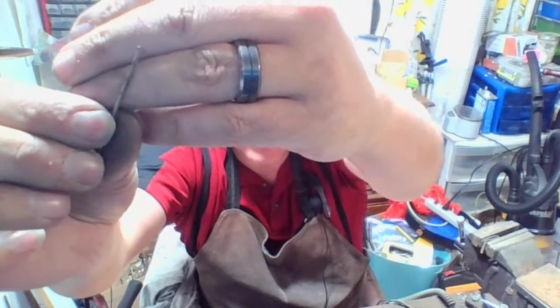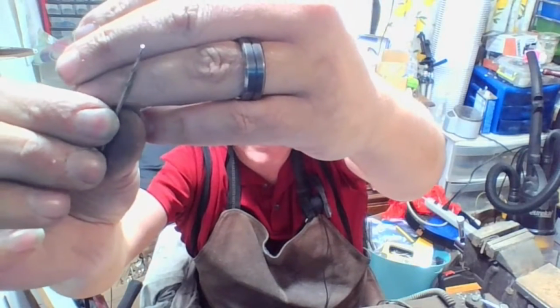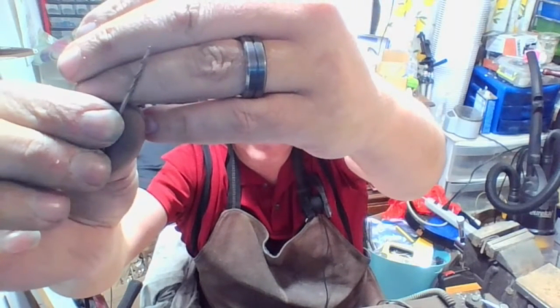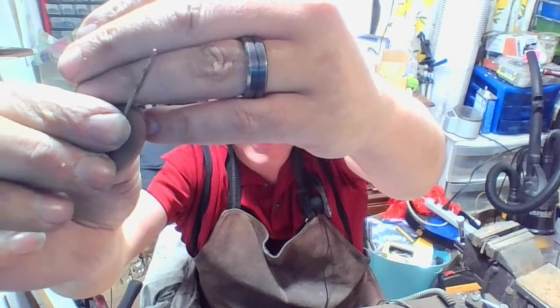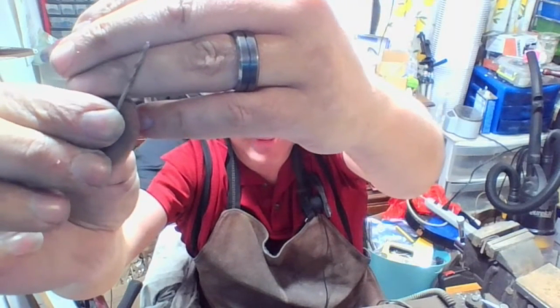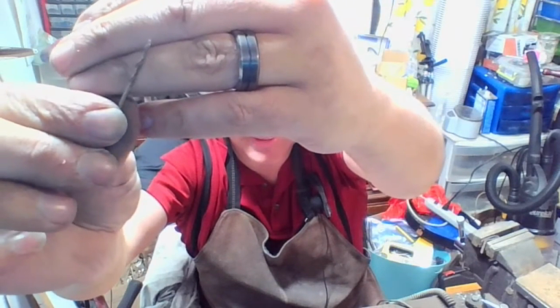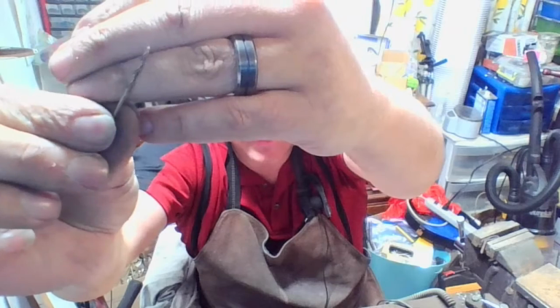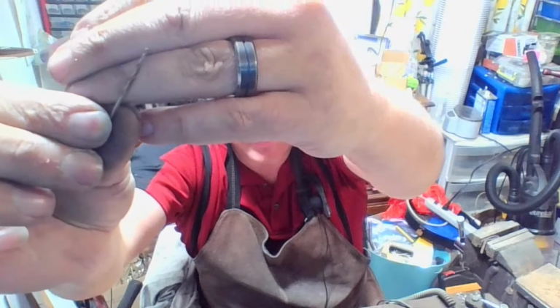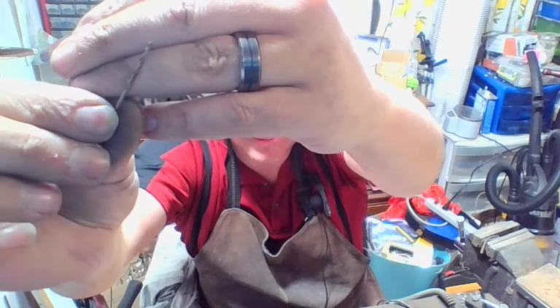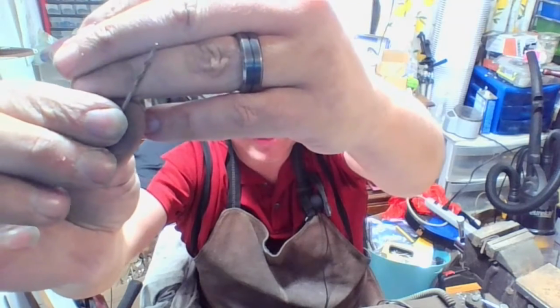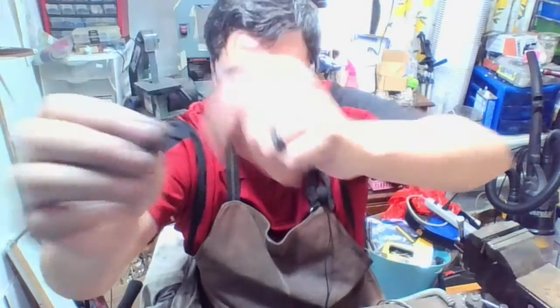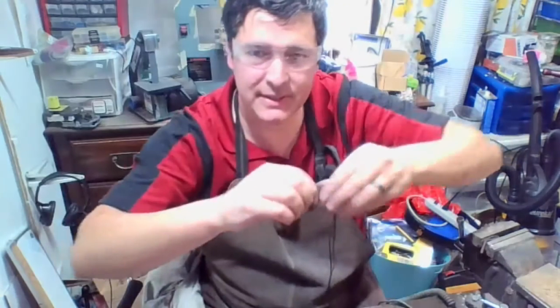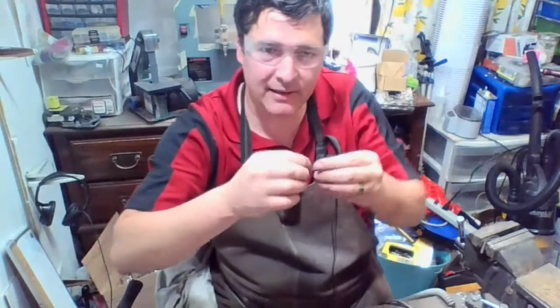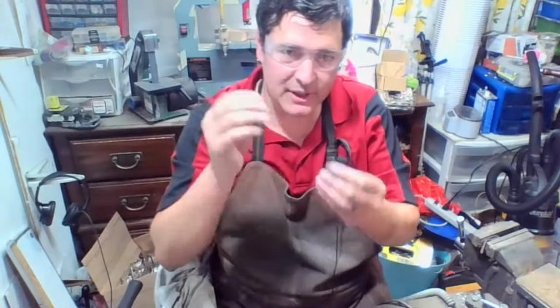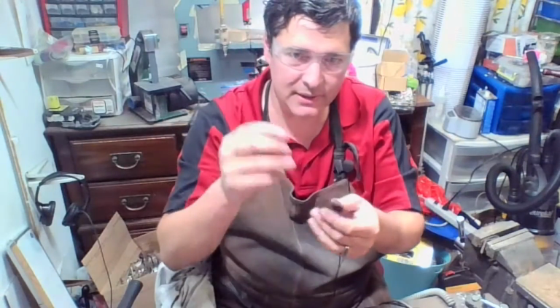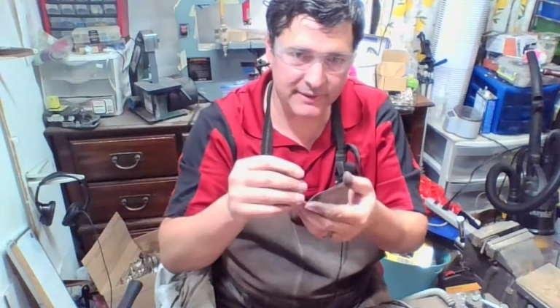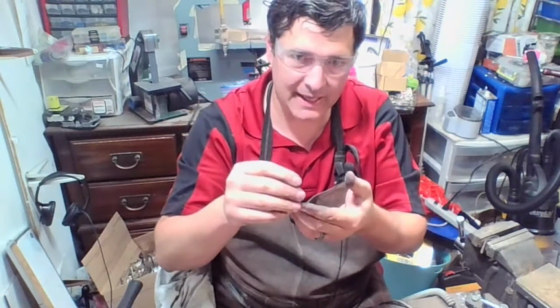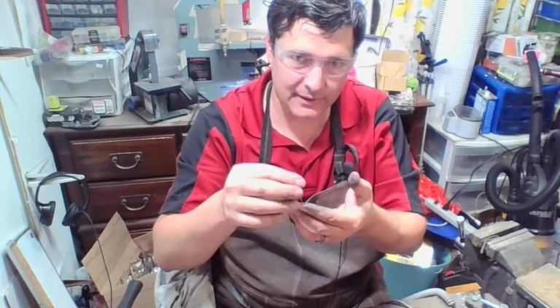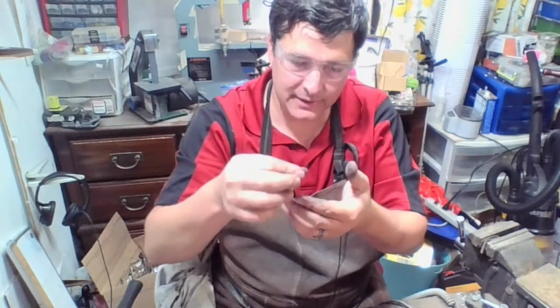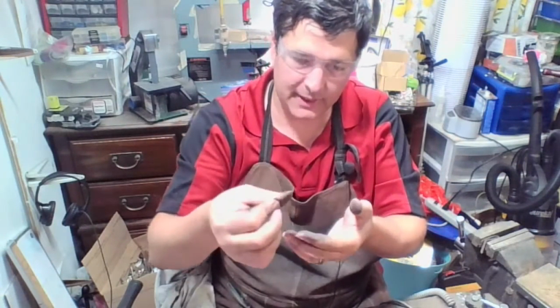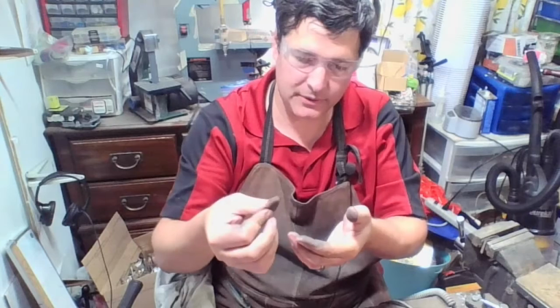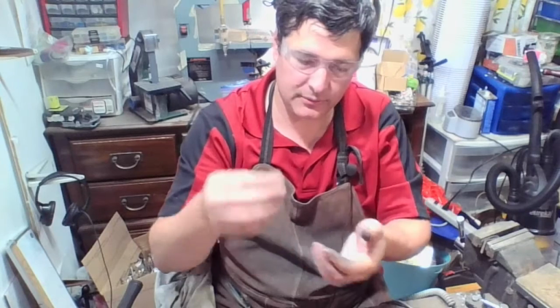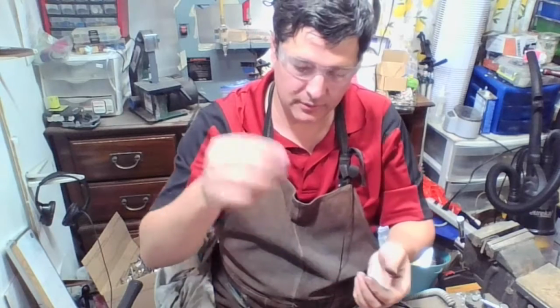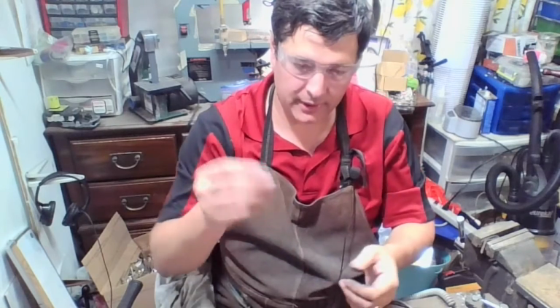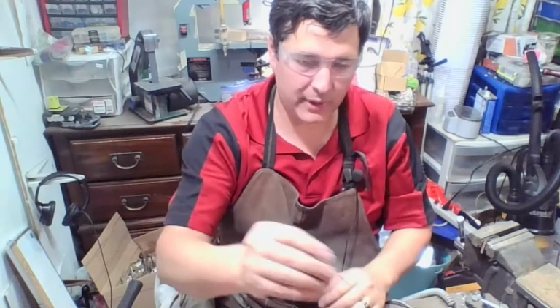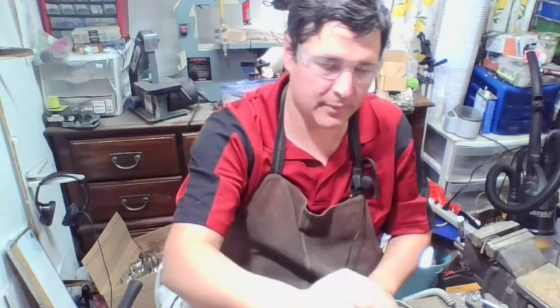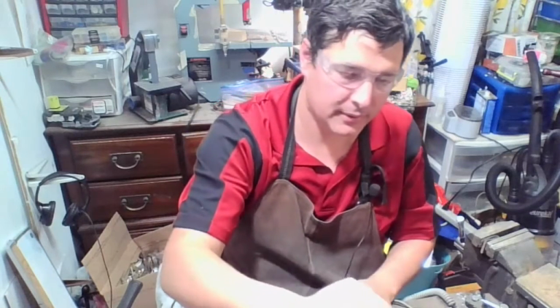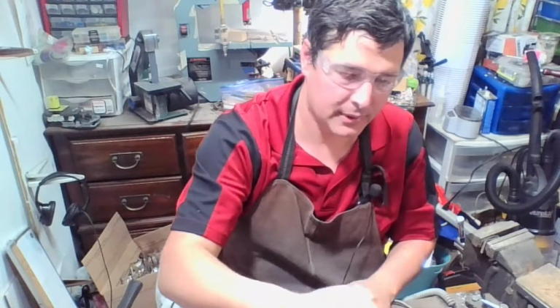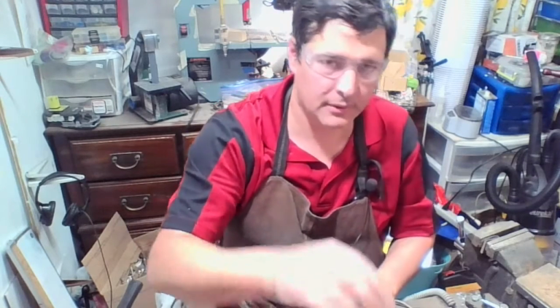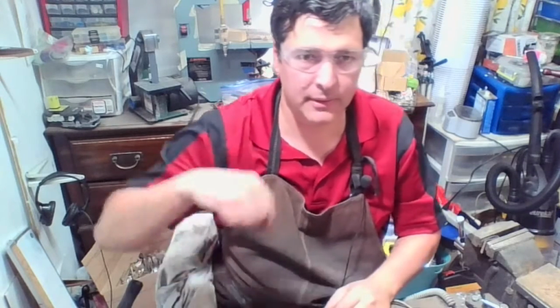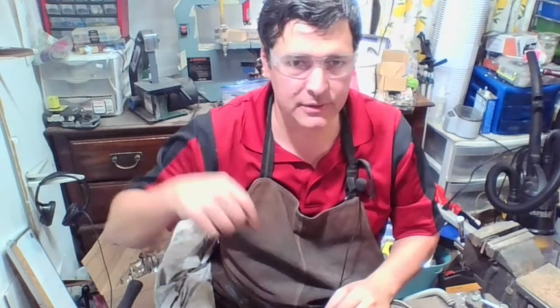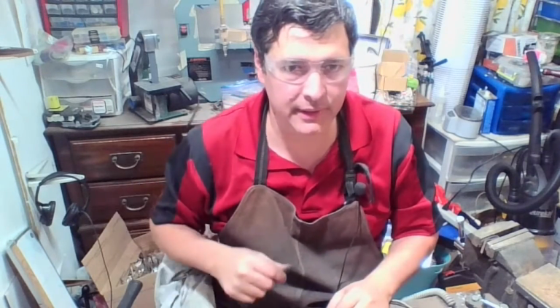That's the shiny part at the end that just needs to have just enough of a dent to be able to grab and start the cut.